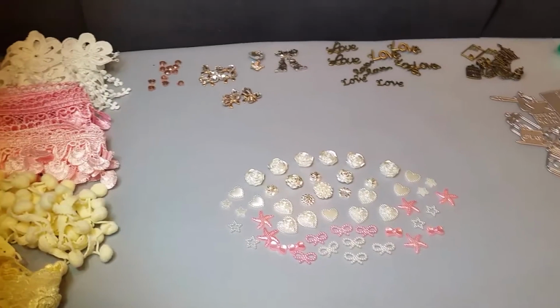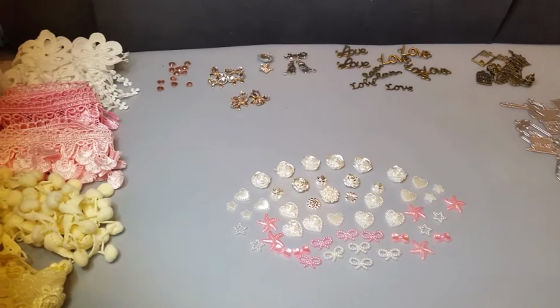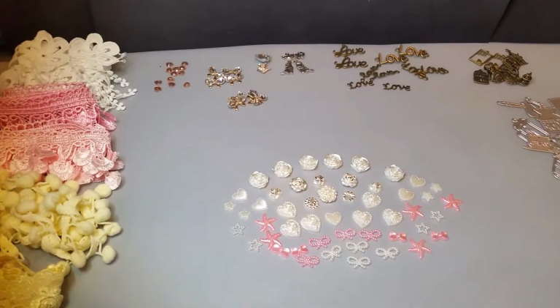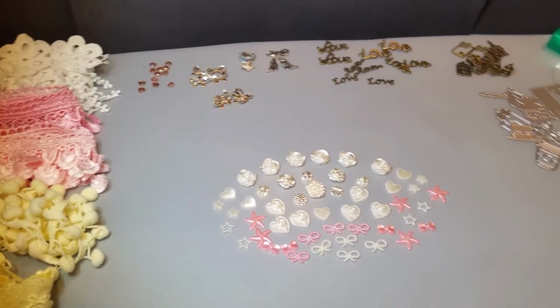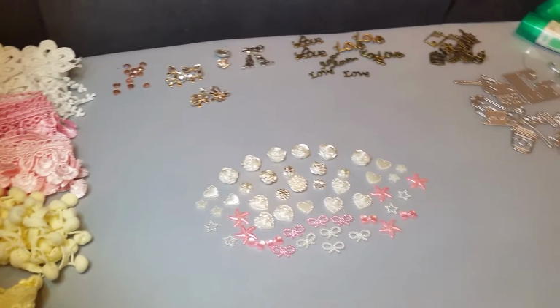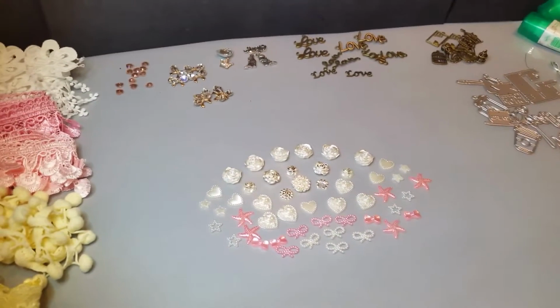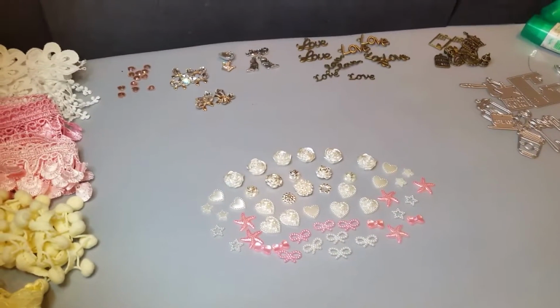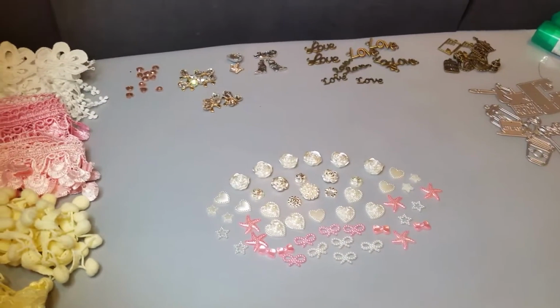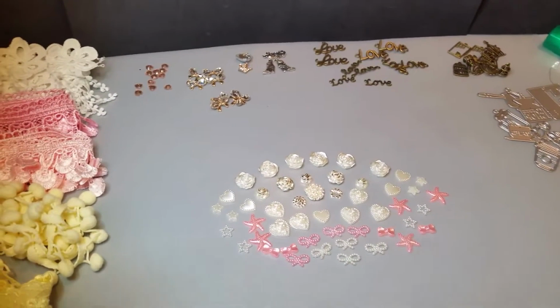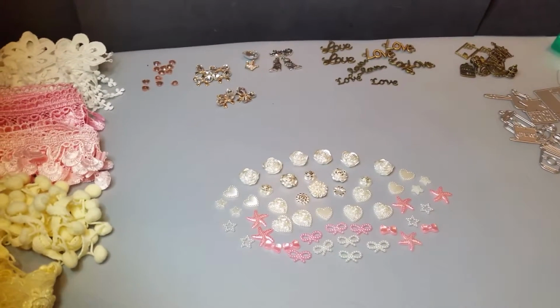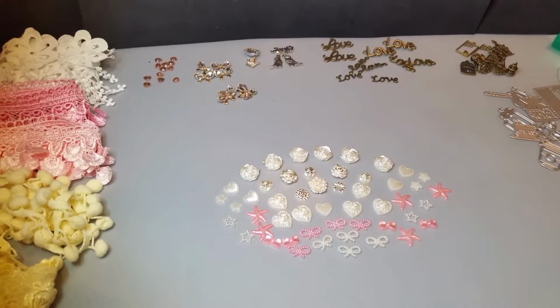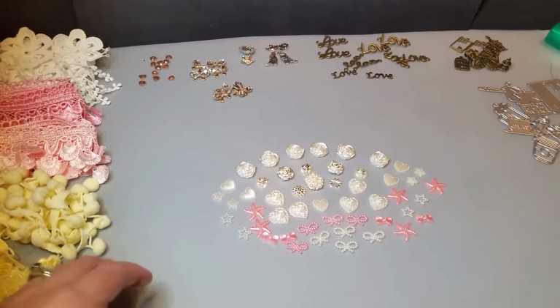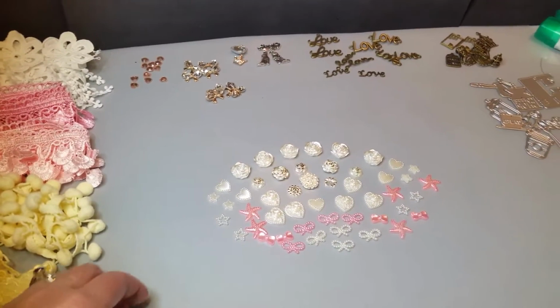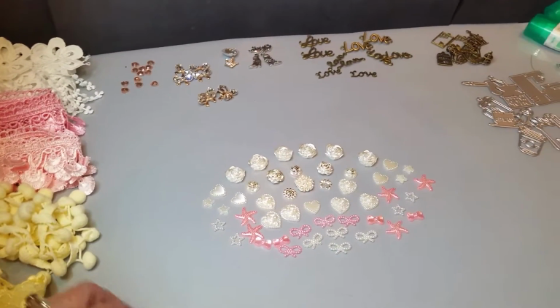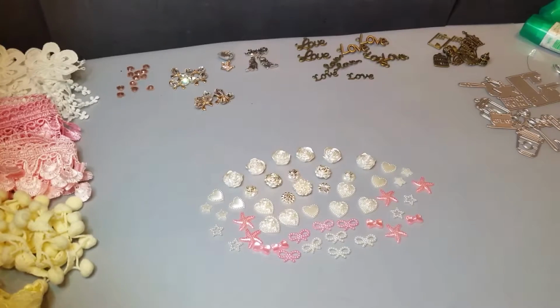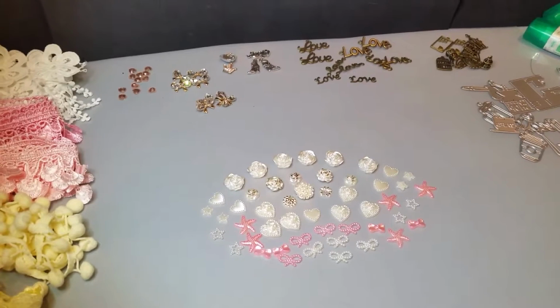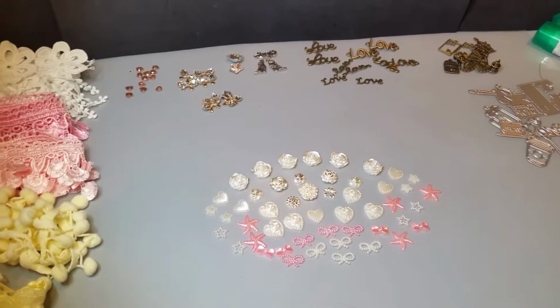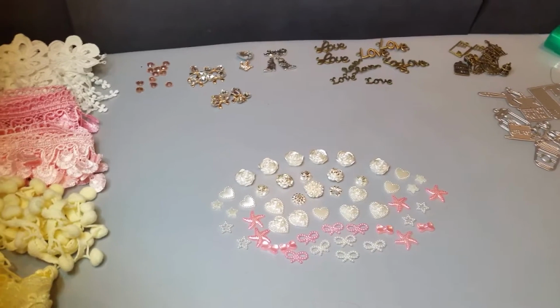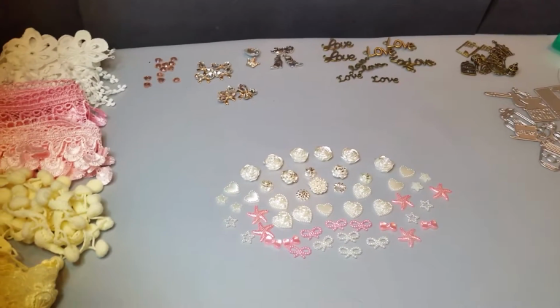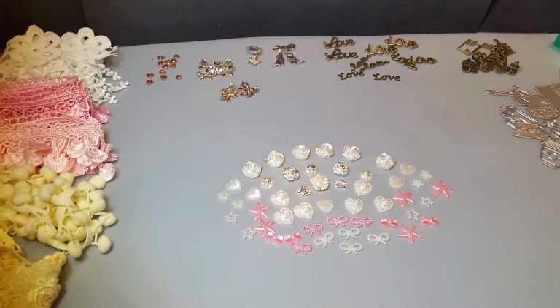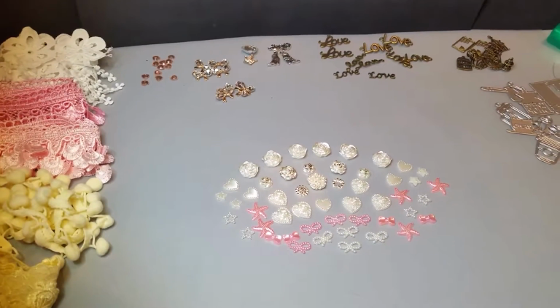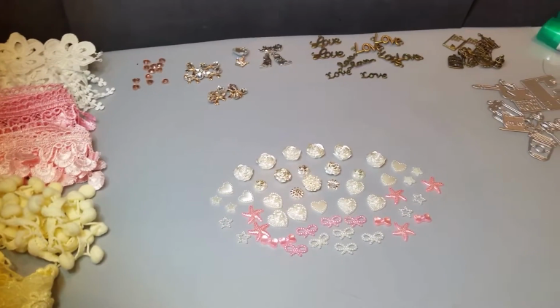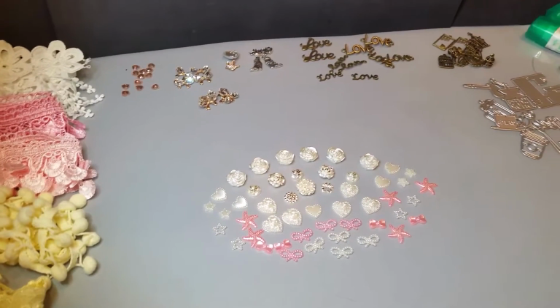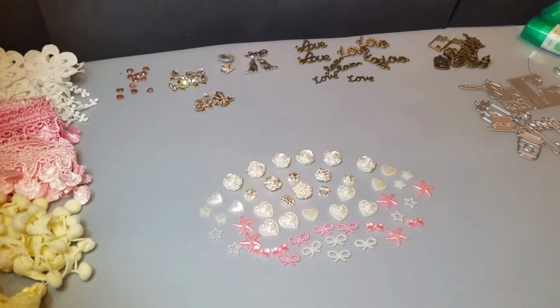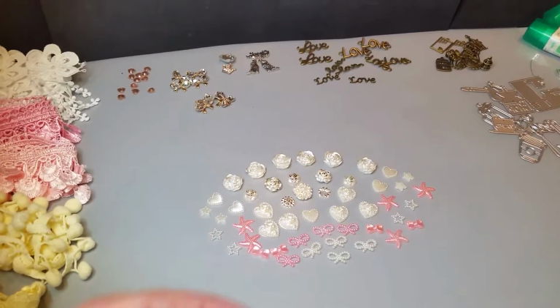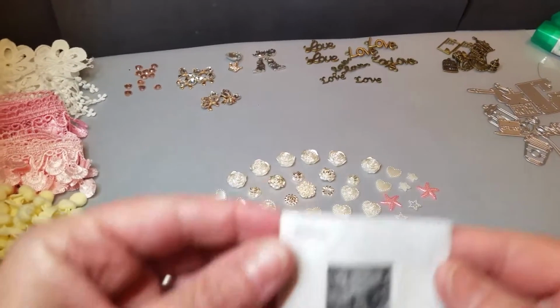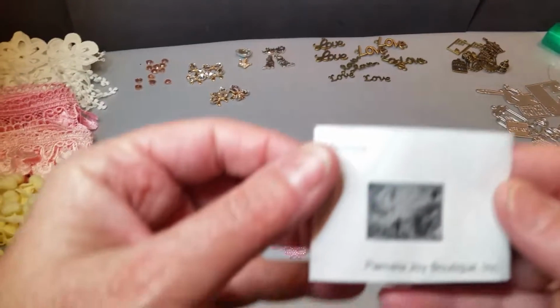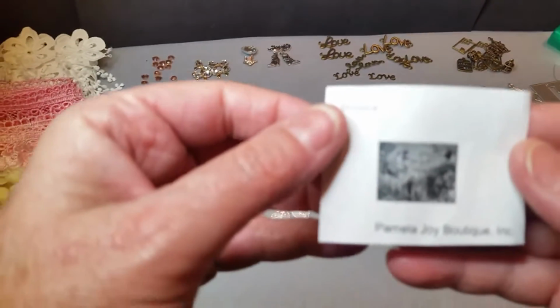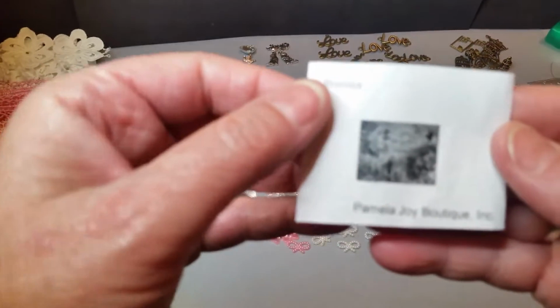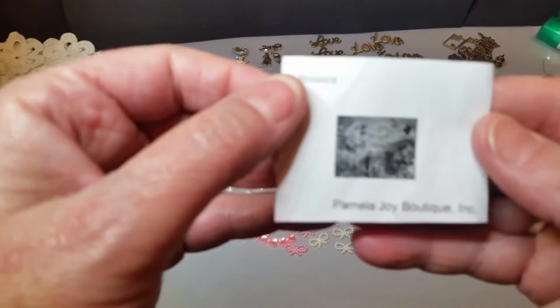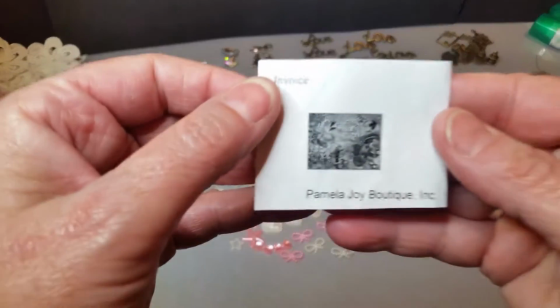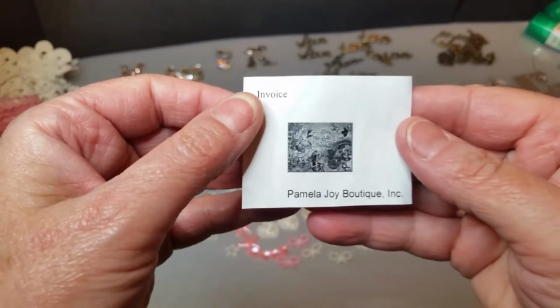Hi, this is Allie from Crafty Crafters. I'm here for a video share on some products I ordered from Pamela Joy Boutique.